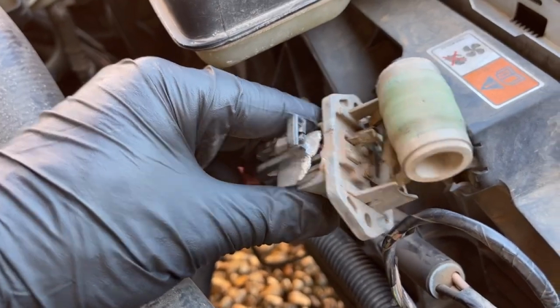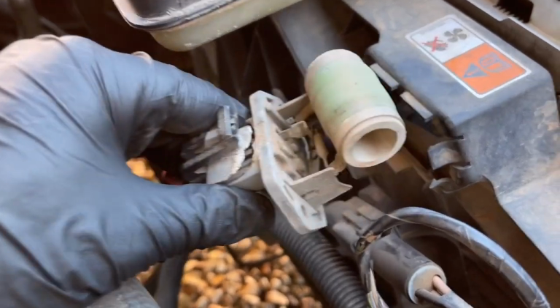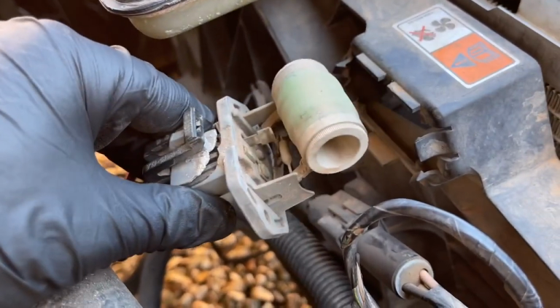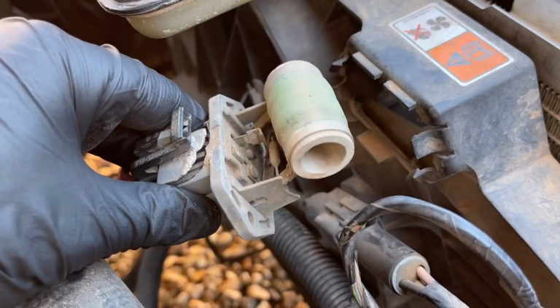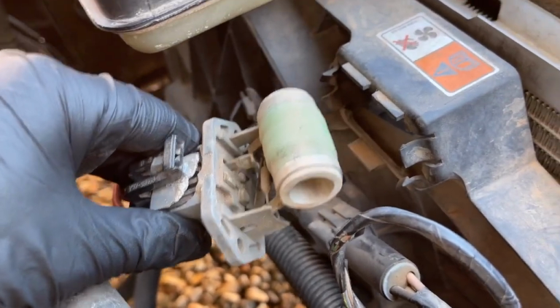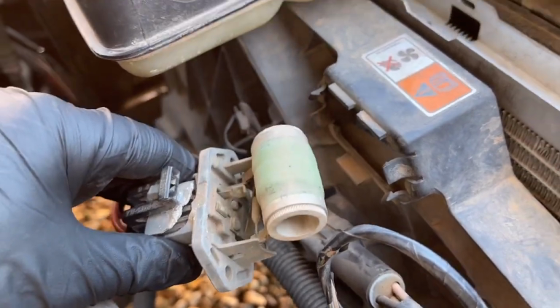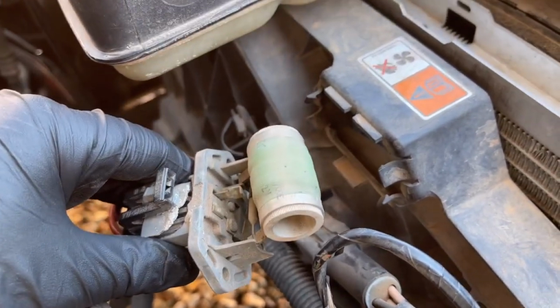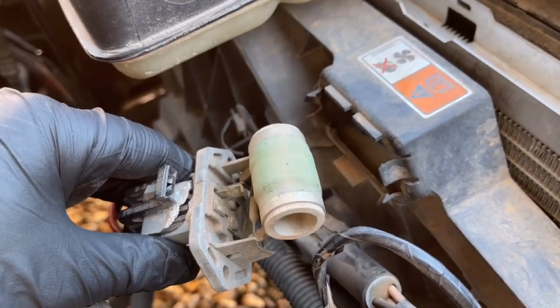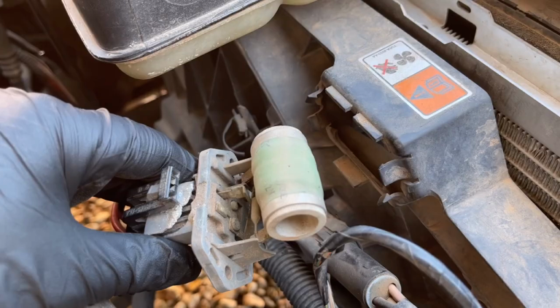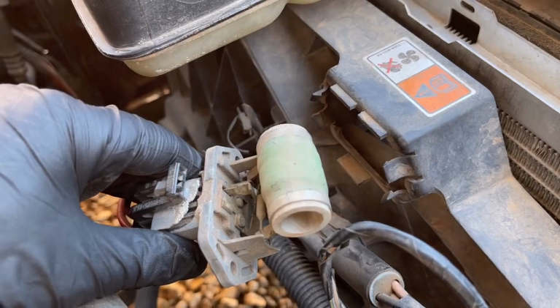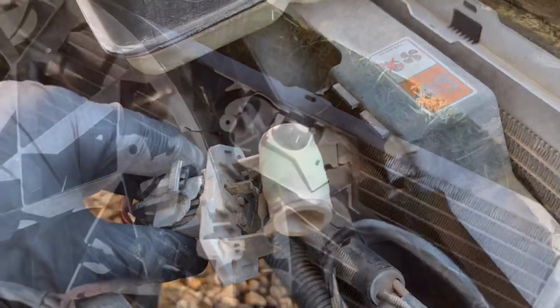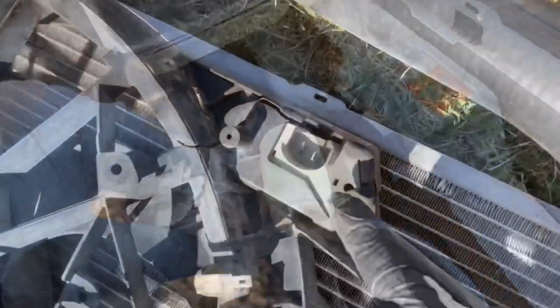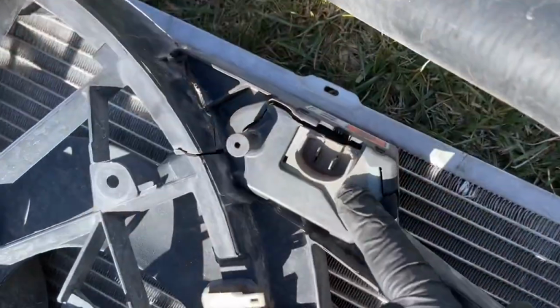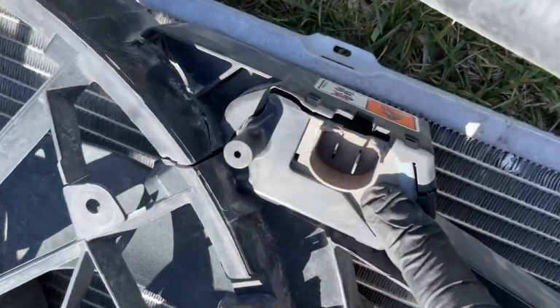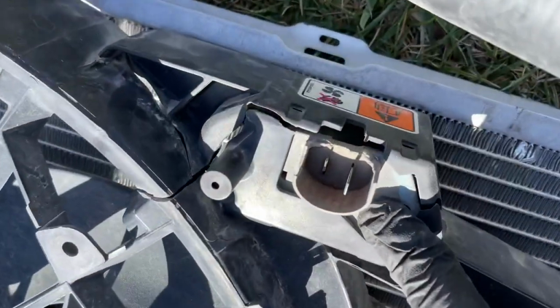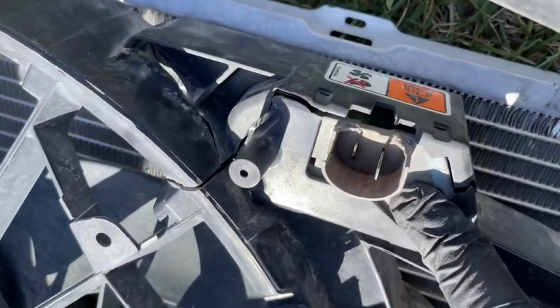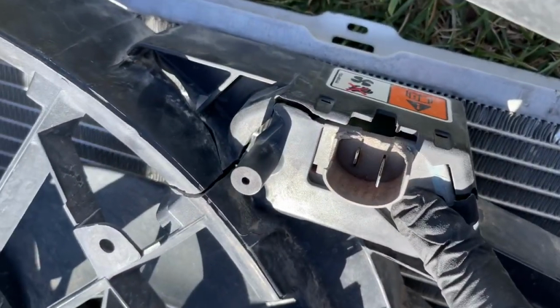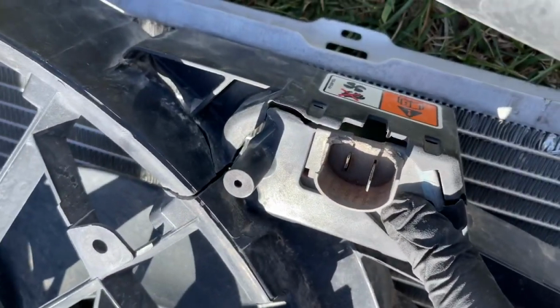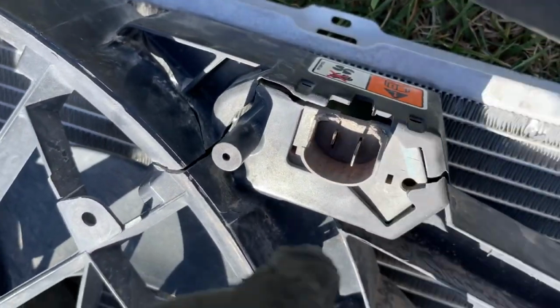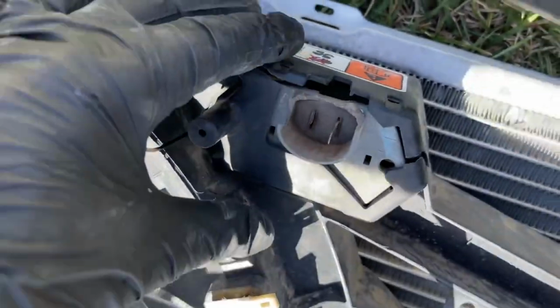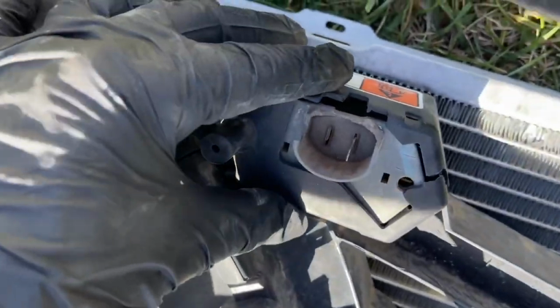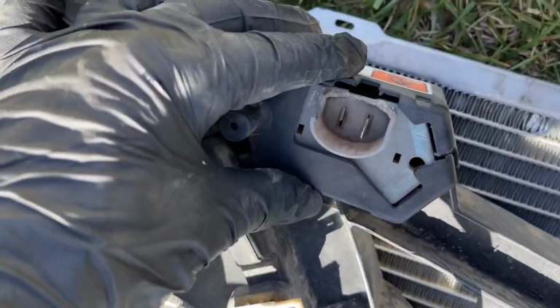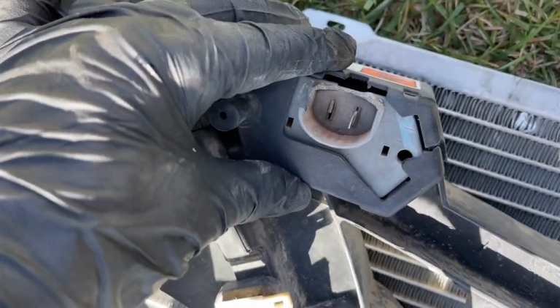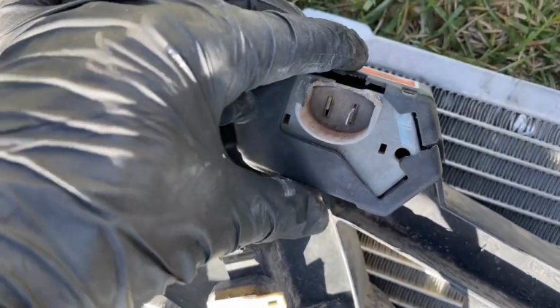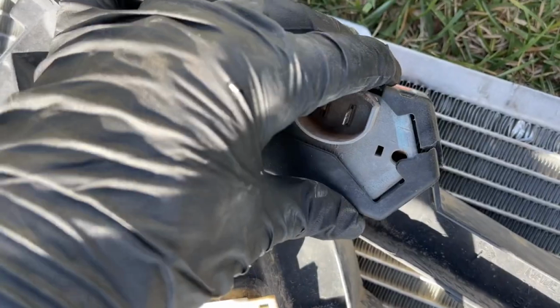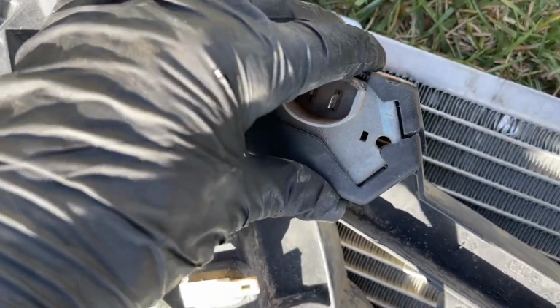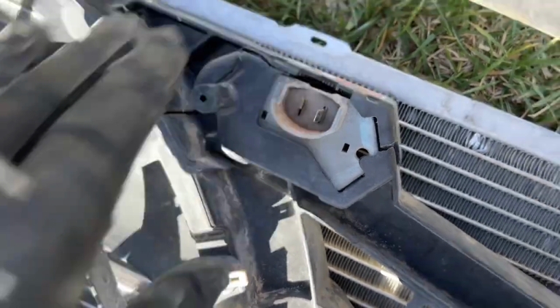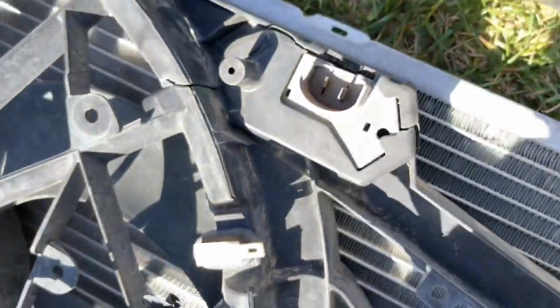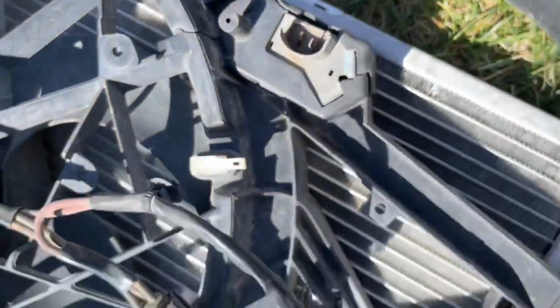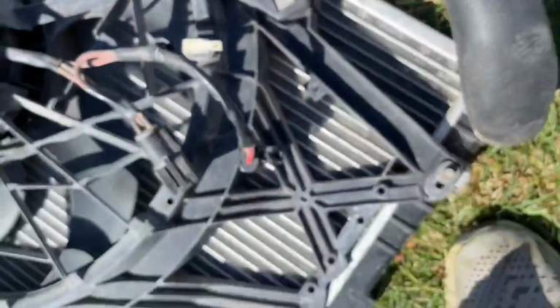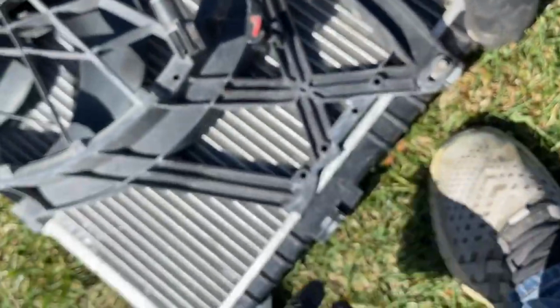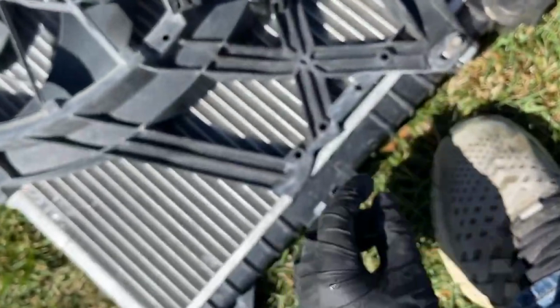So from here we can go ahead and disconnect this, just unplug it. Sometimes — this is the one that Justin SVT had — if it's like this and it doesn't have those tabs, we will need to remove the fan.